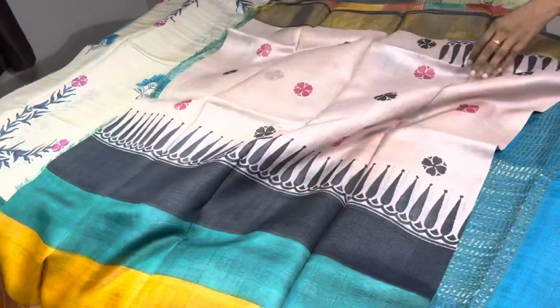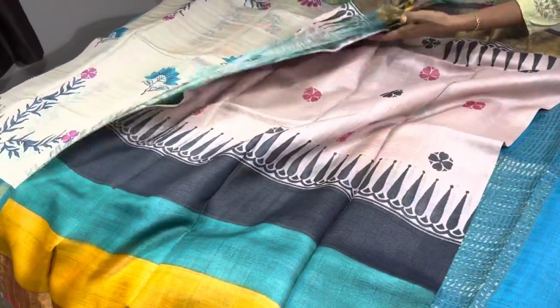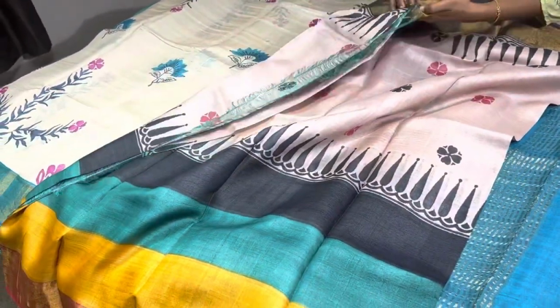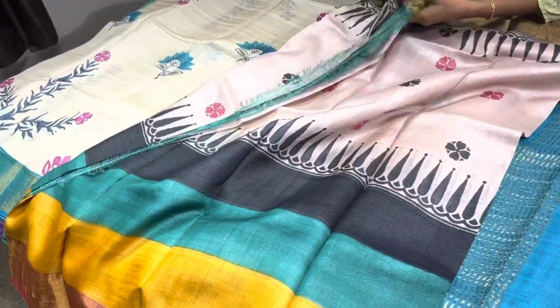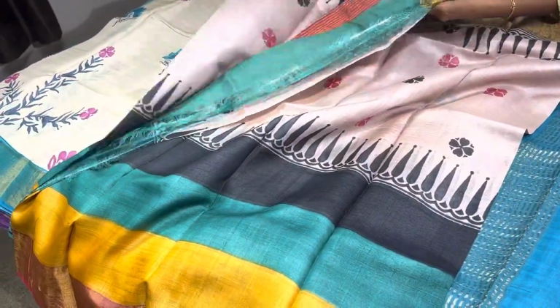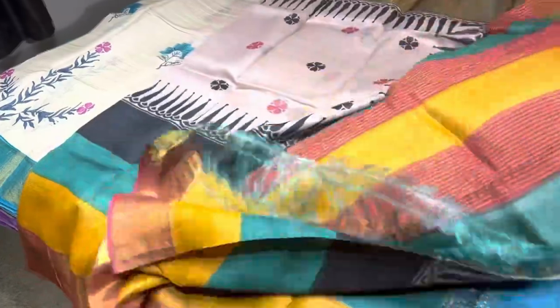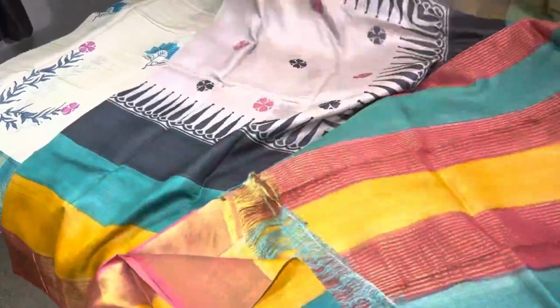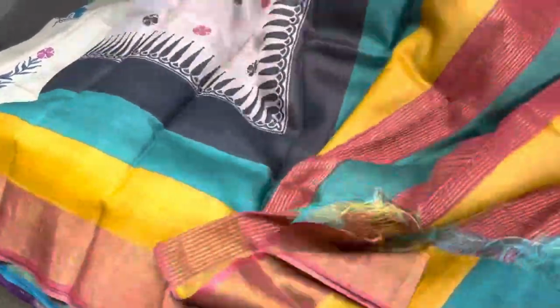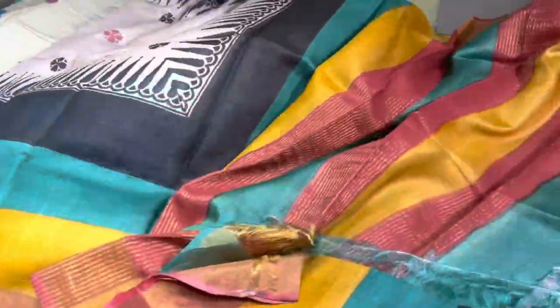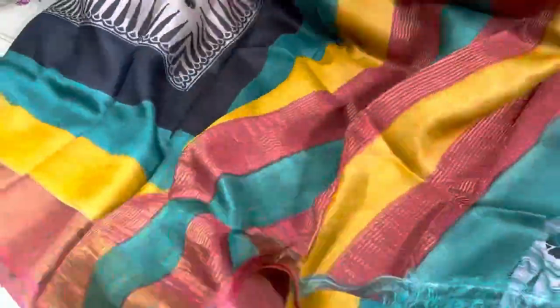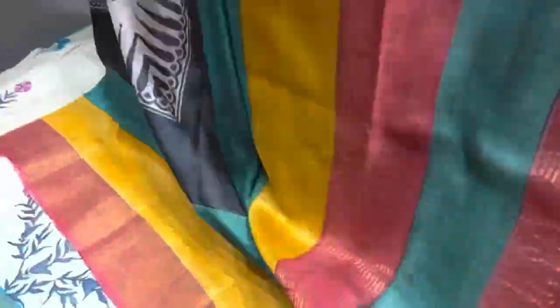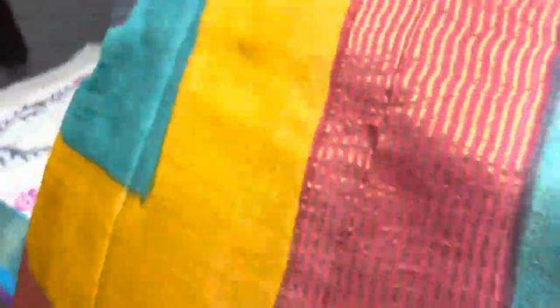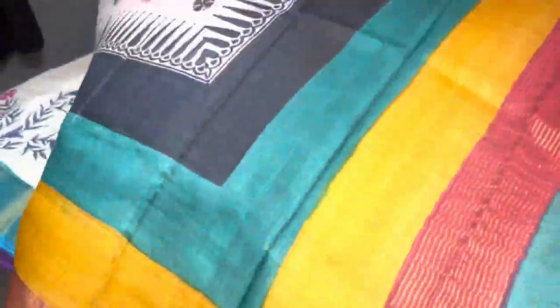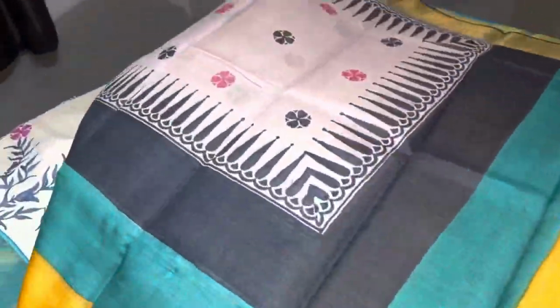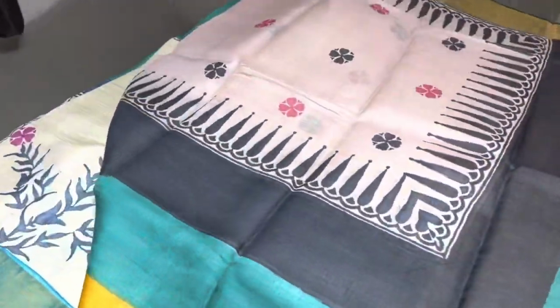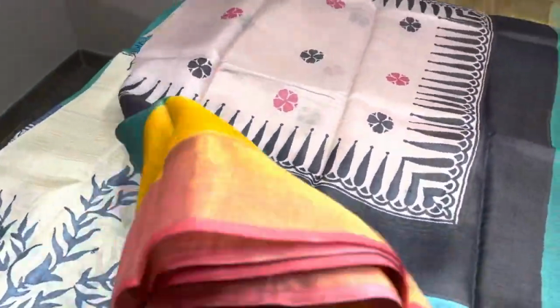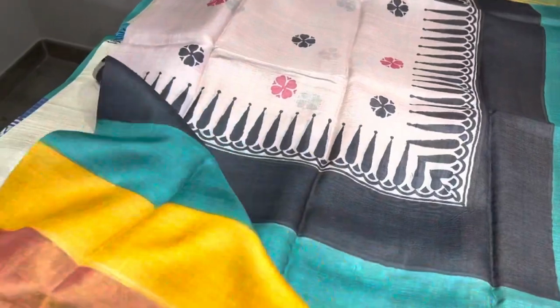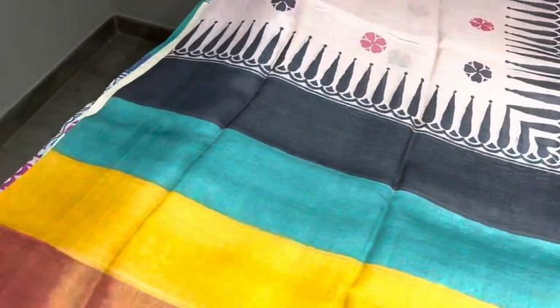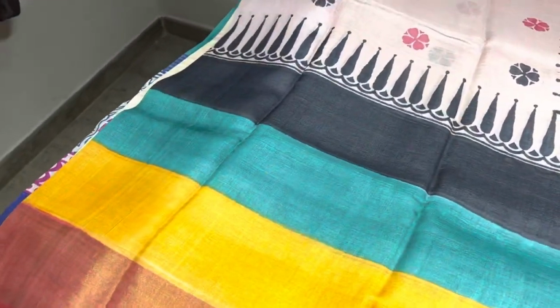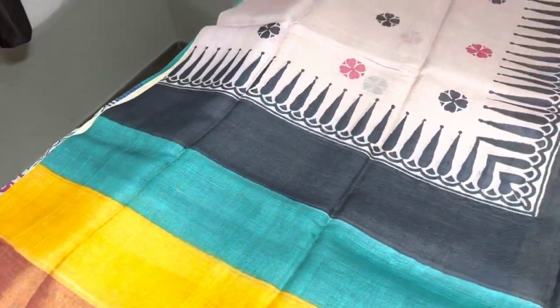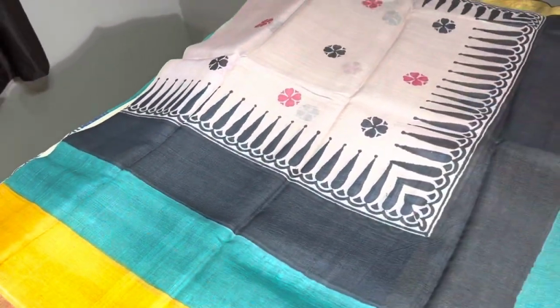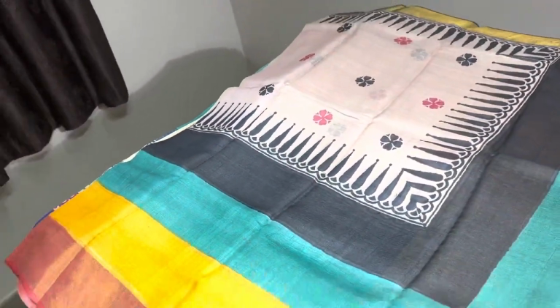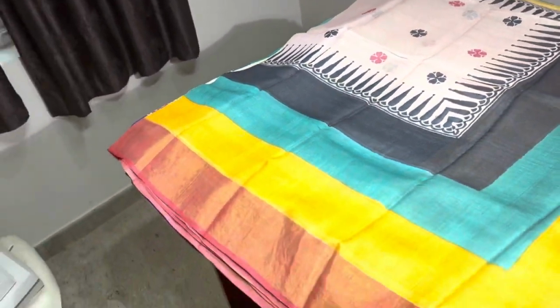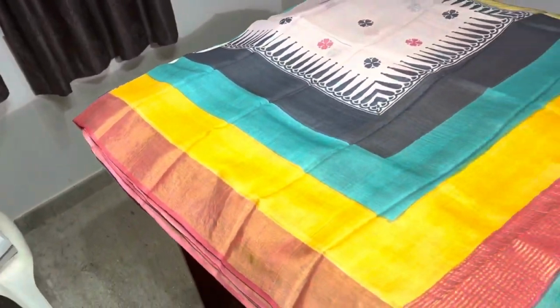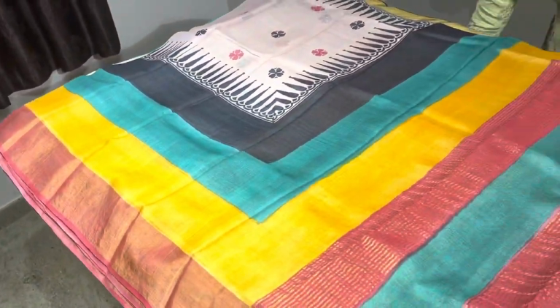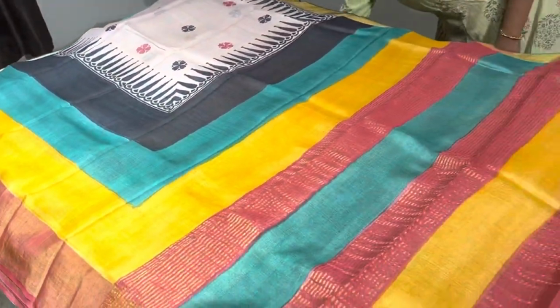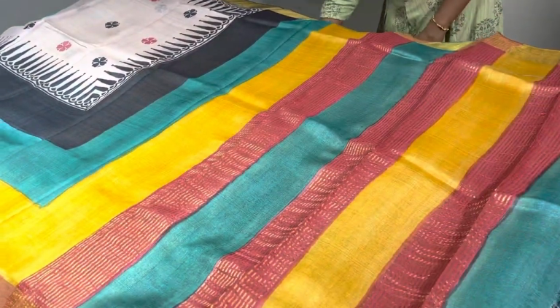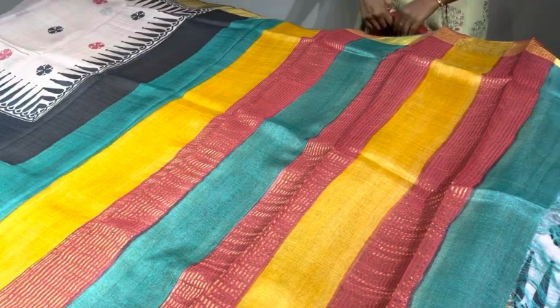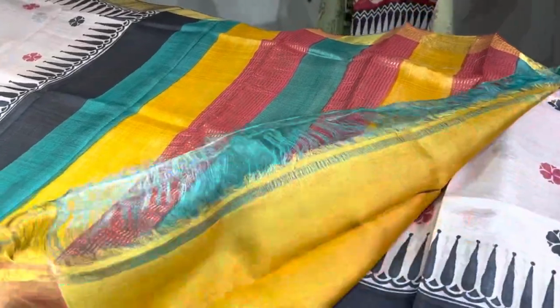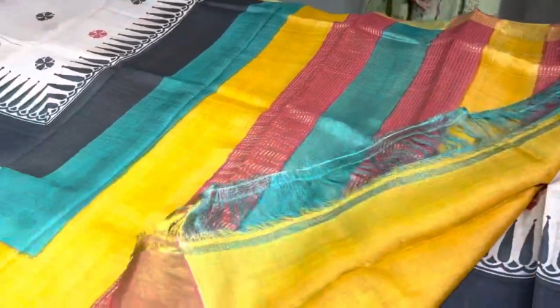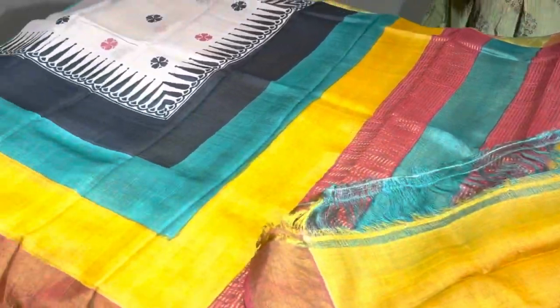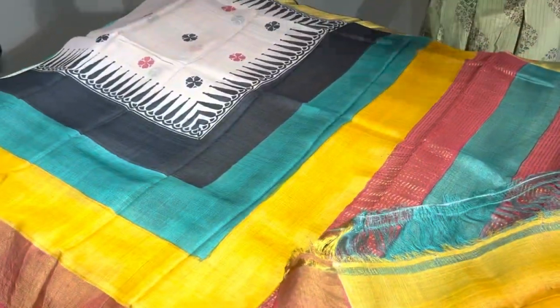The next one is a half white with a multi-colored border design. At the bottom of the sari we have multiple colors — yellow, blue, as well as black — and also a sari border on the base of red. A yellow color blouse piece is given for this sari.